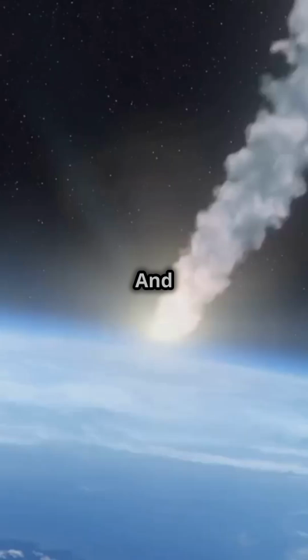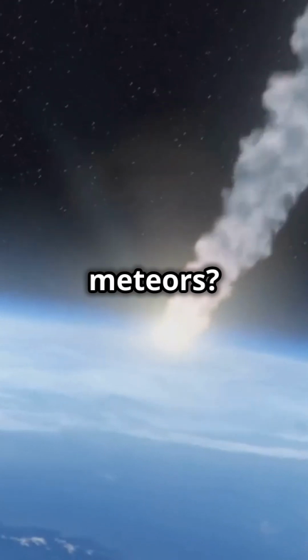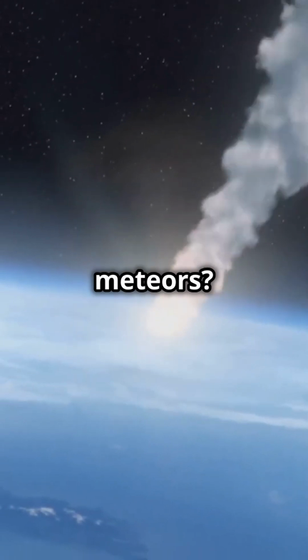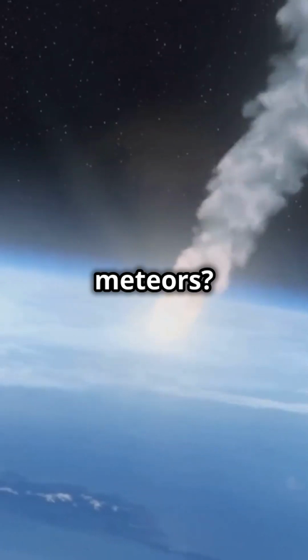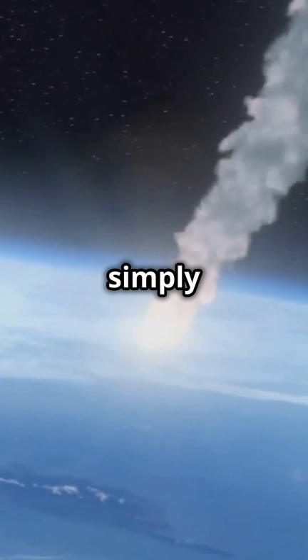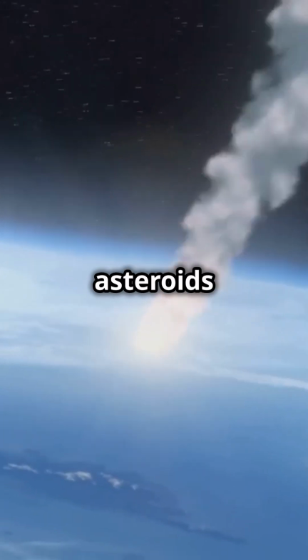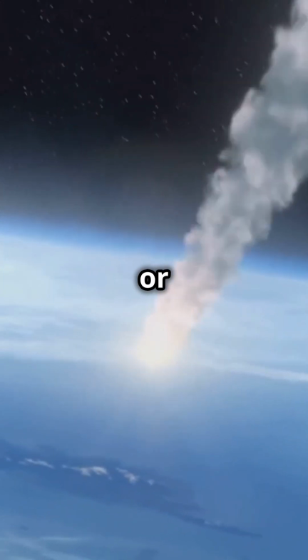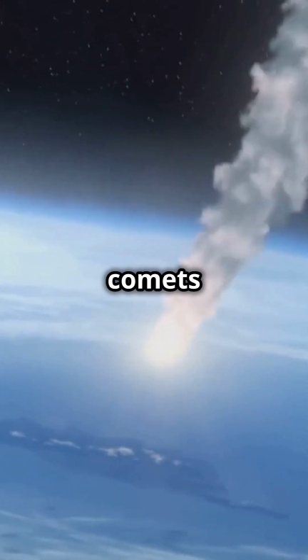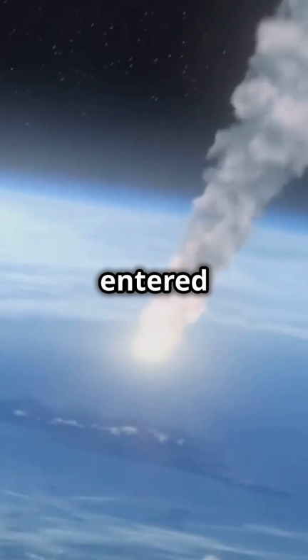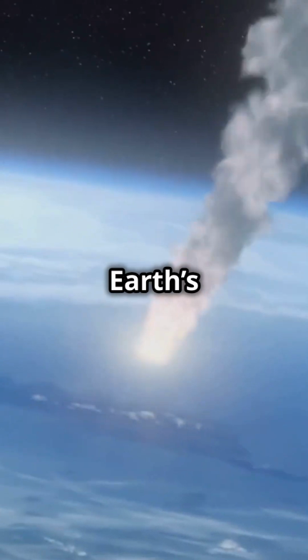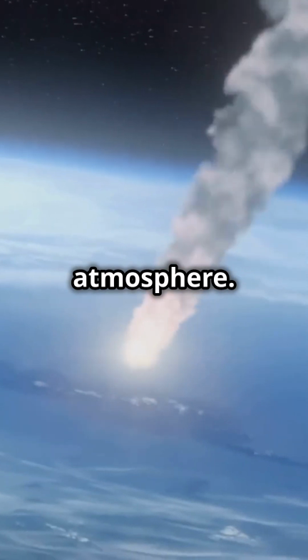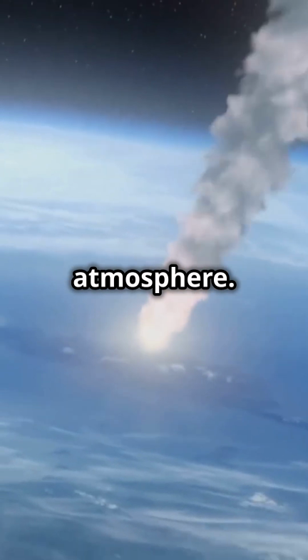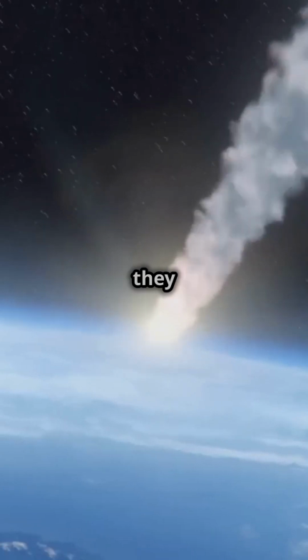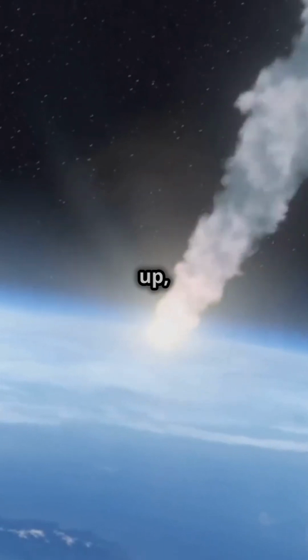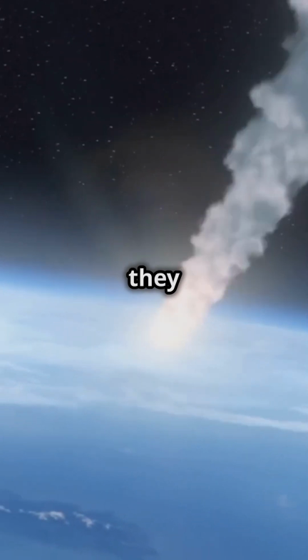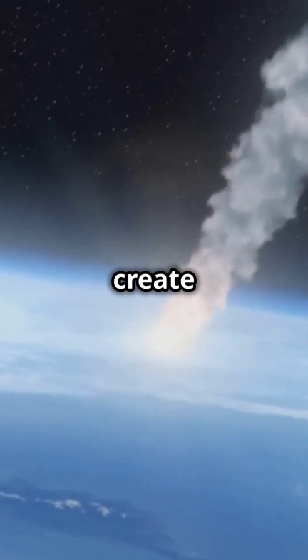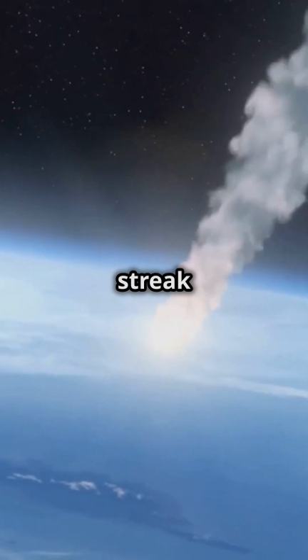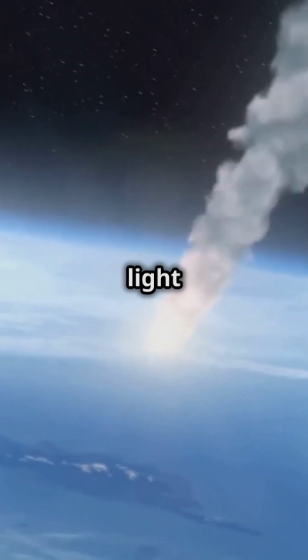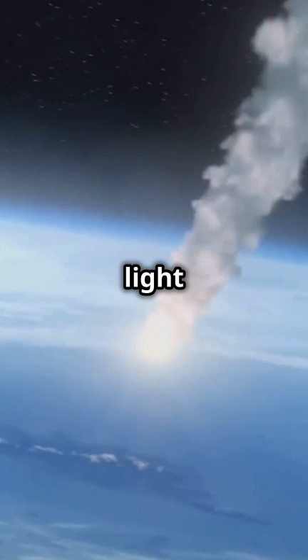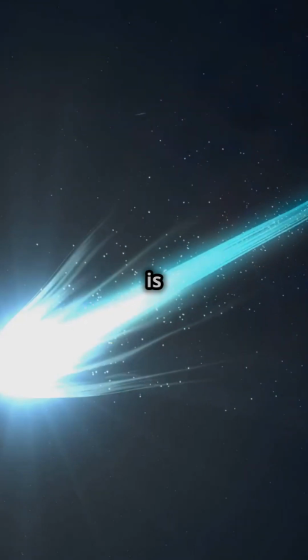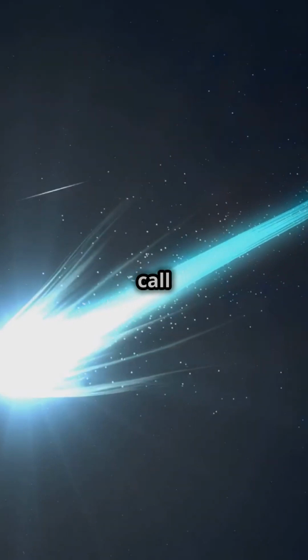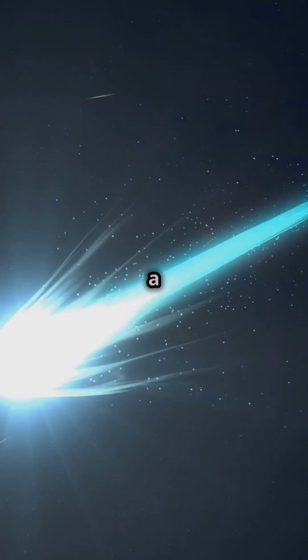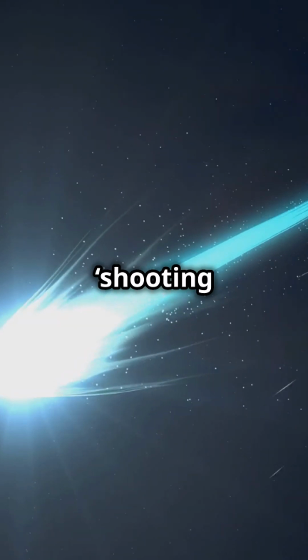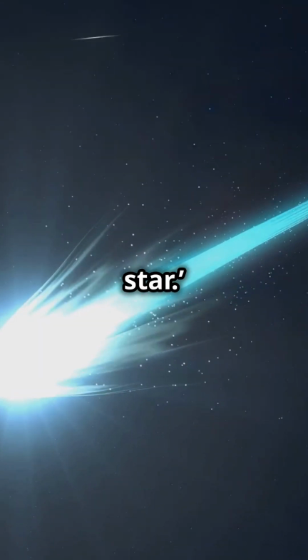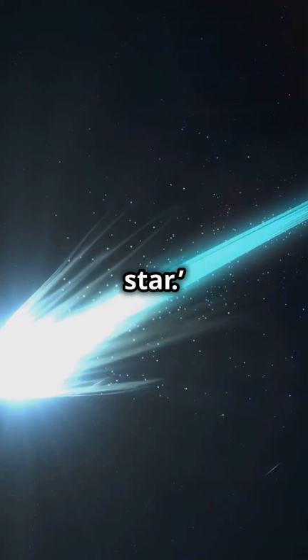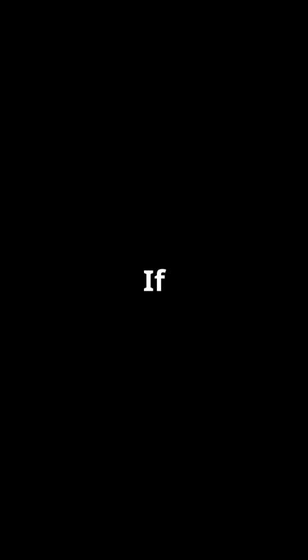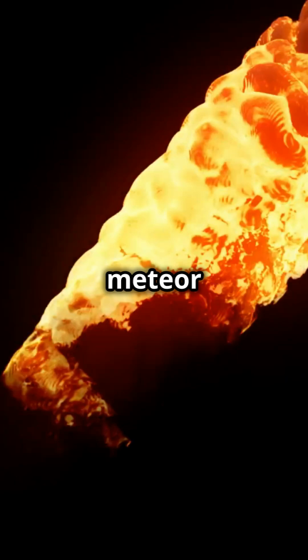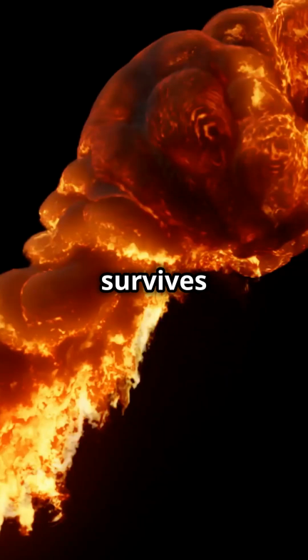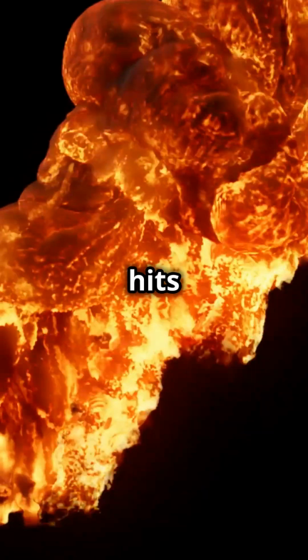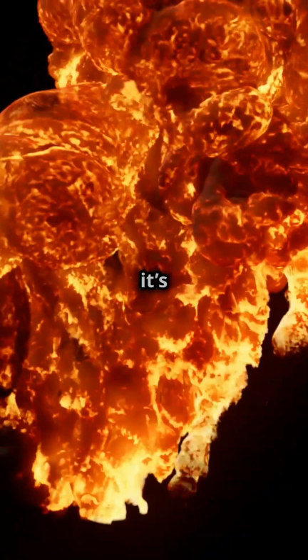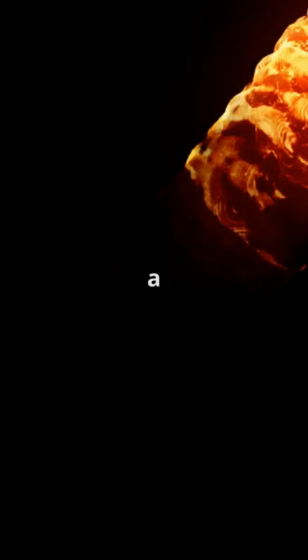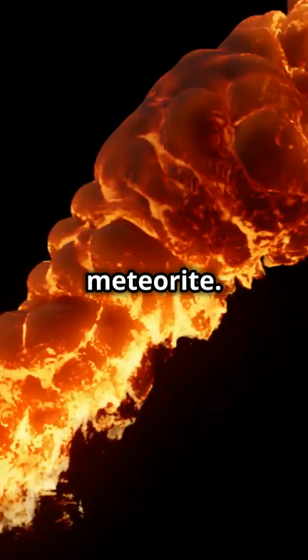And meteors? They're simply asteroids or comets that have entered Earth's atmosphere. When they burn up, they create a bright streak of light — this is what we call a shooting star. If a meteor survives and hits the ground, it's called a meteorite.